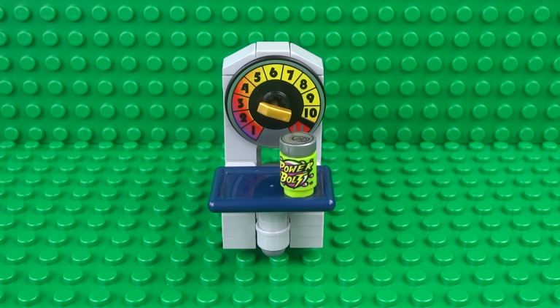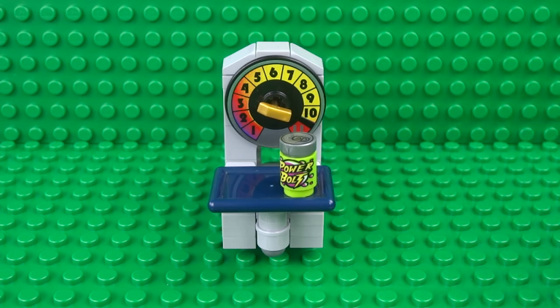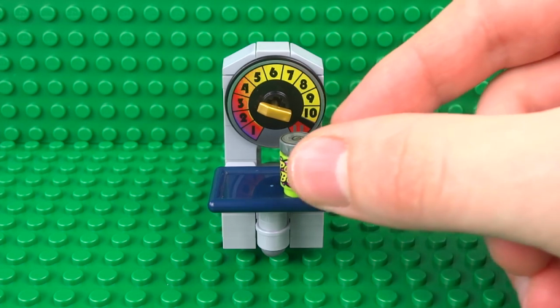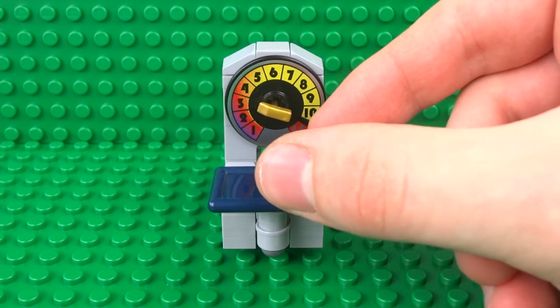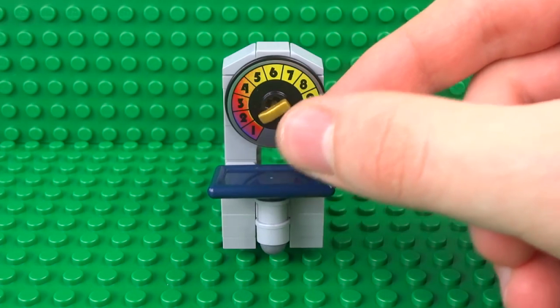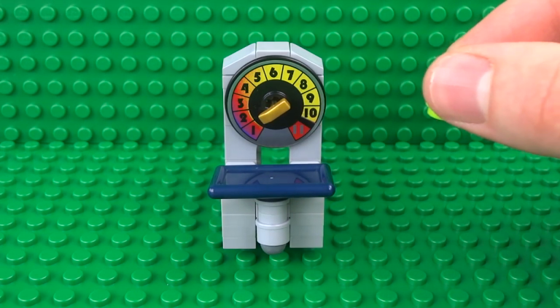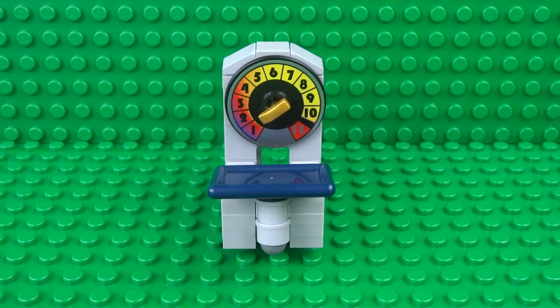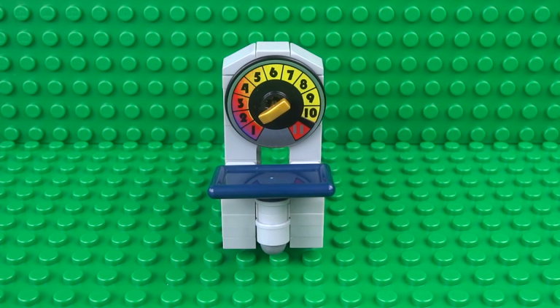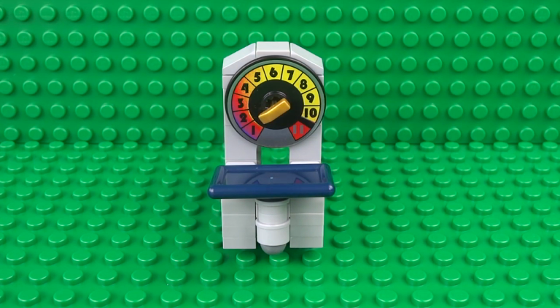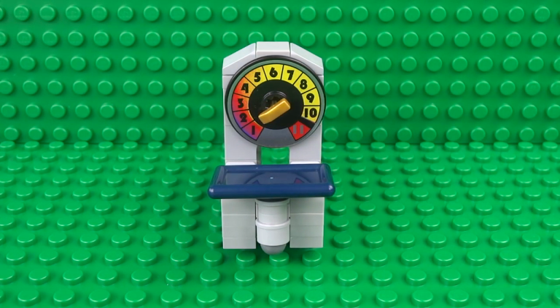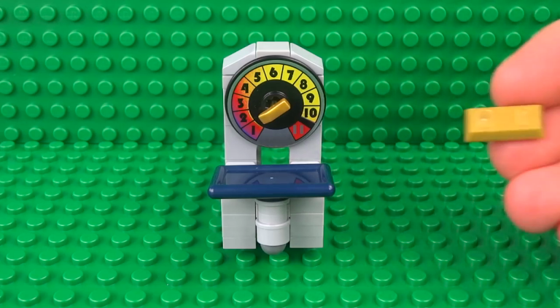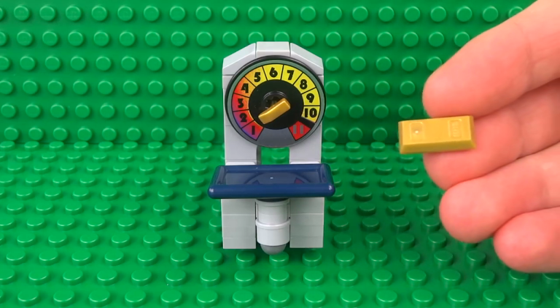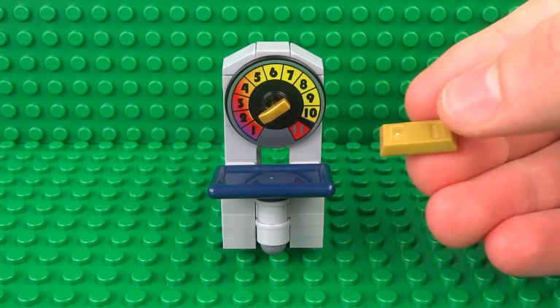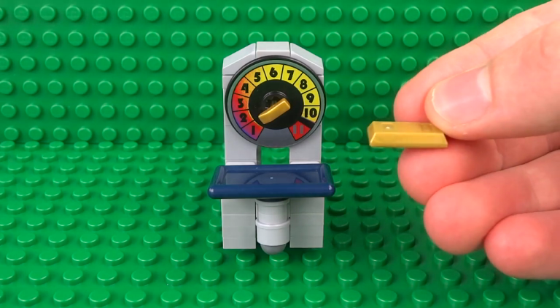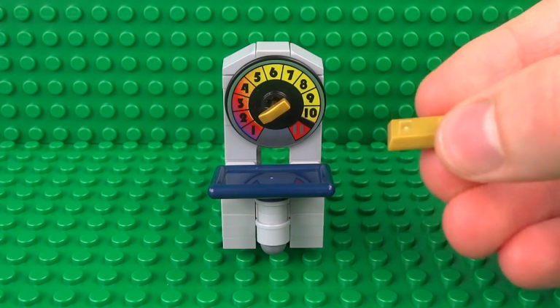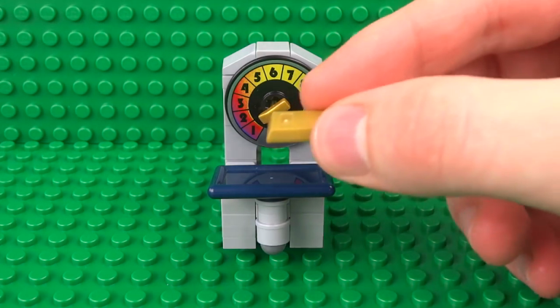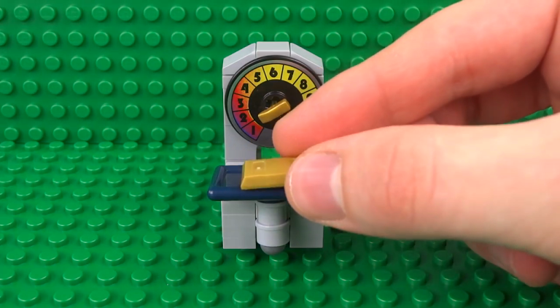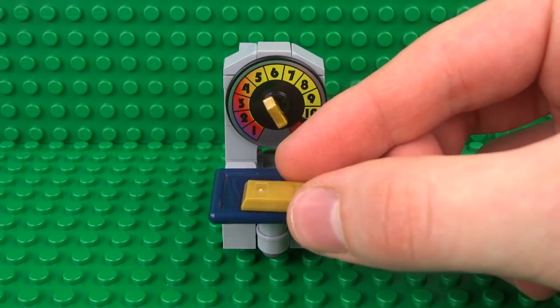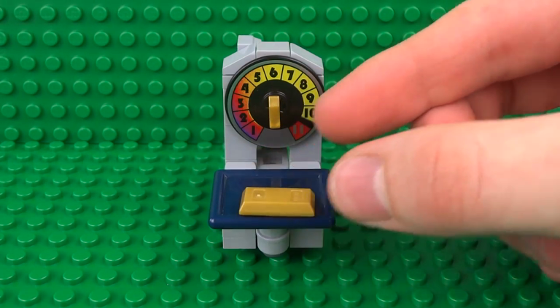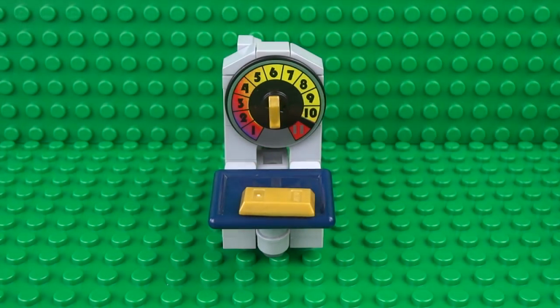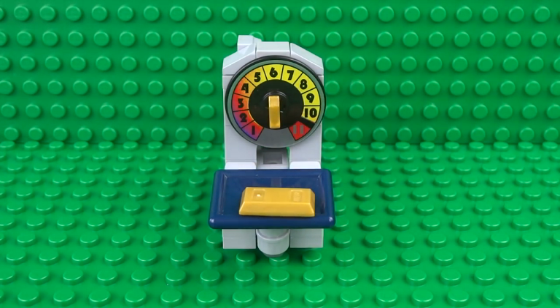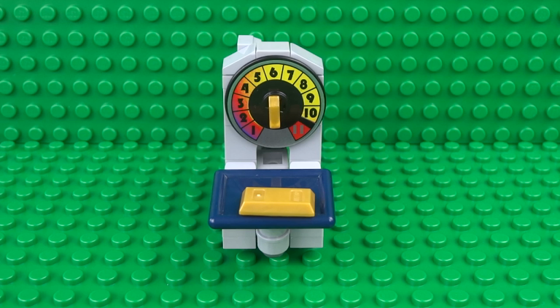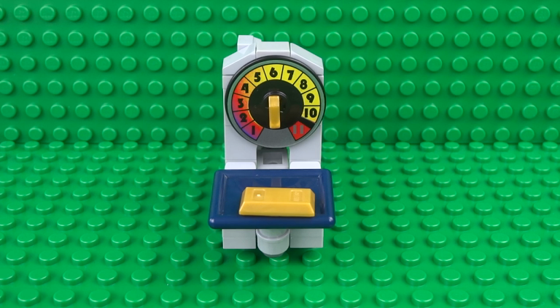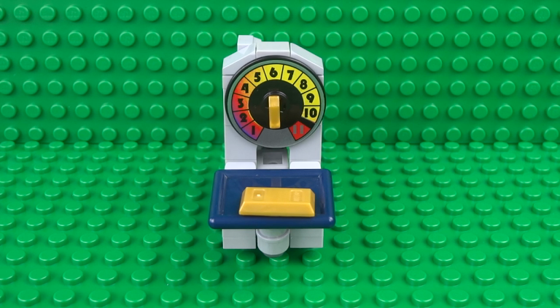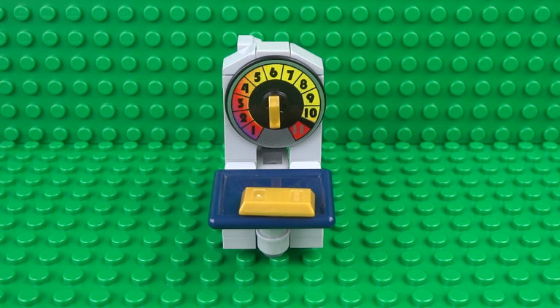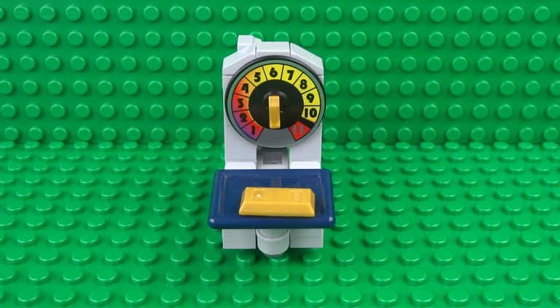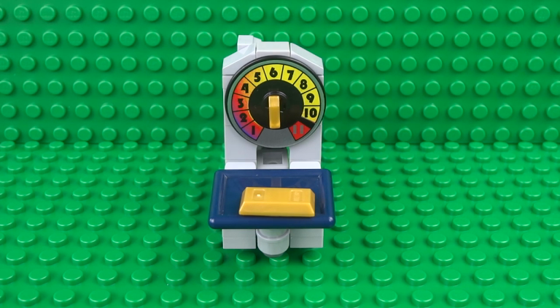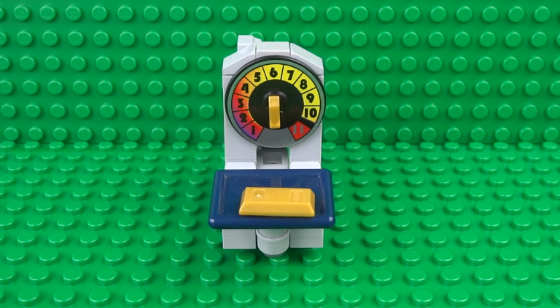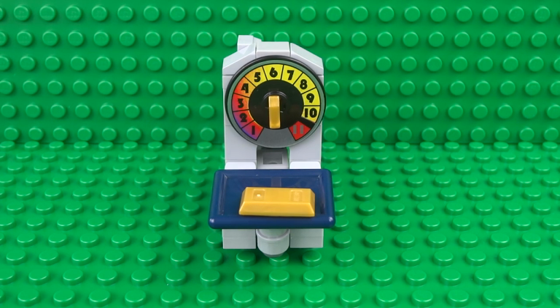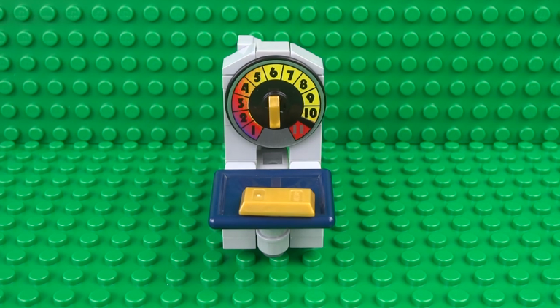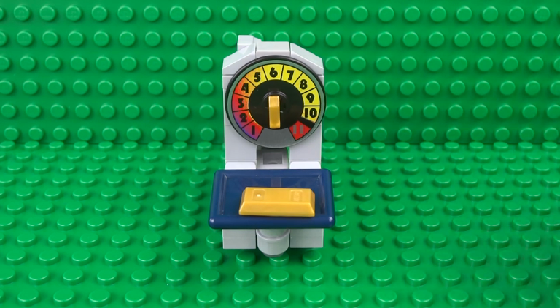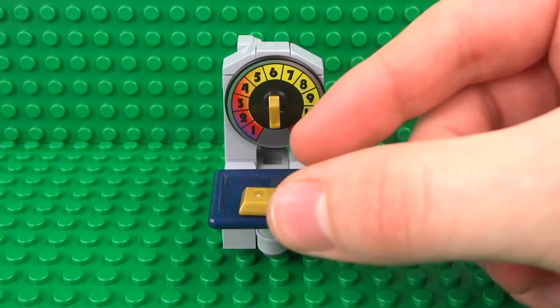So let's try this with something a bit heavier than a drink — maybe something like a gold bar. As soon as we place the heavier gold bar on the scales, the dial moves even further up, and you can see it's over twice the weight of the drink.